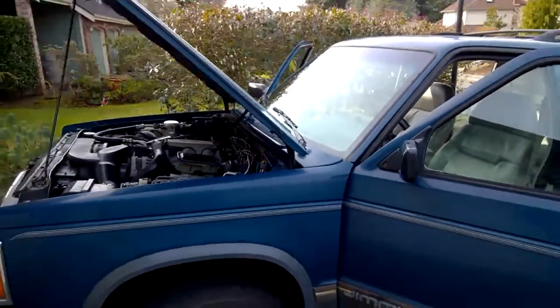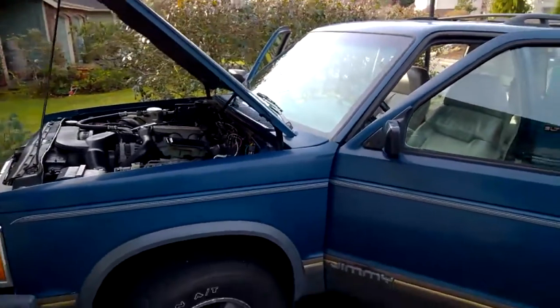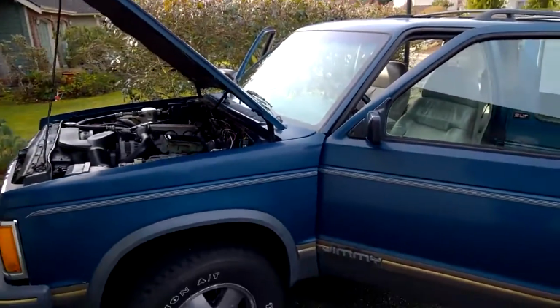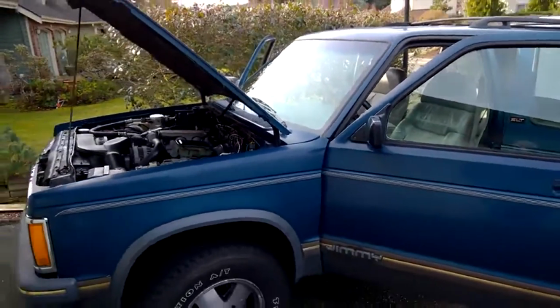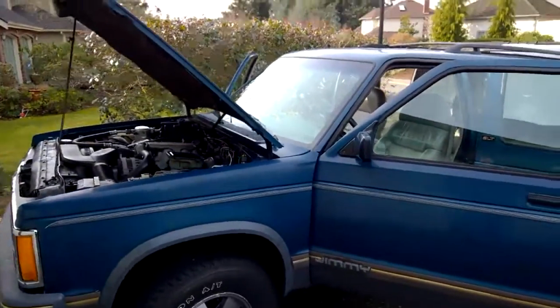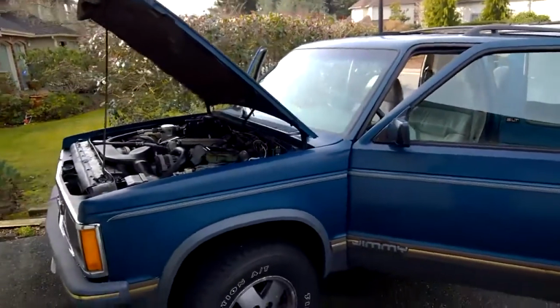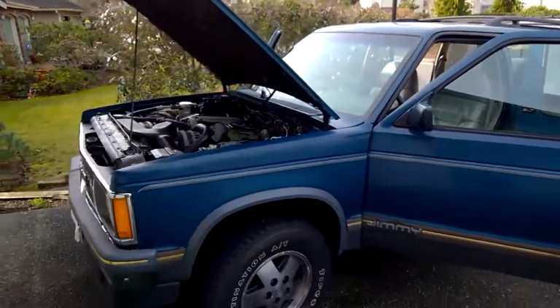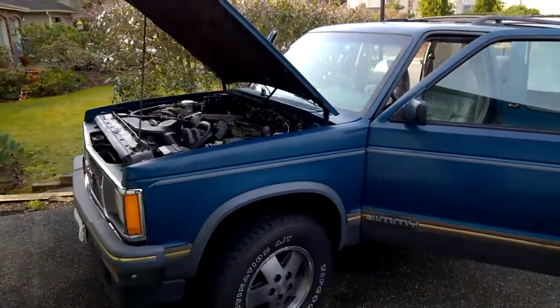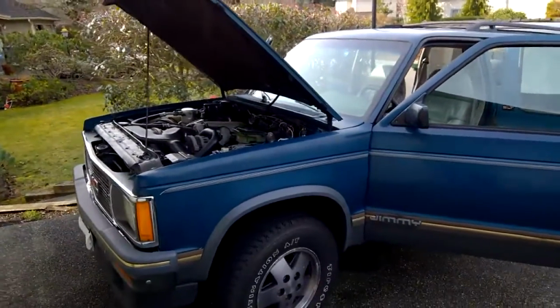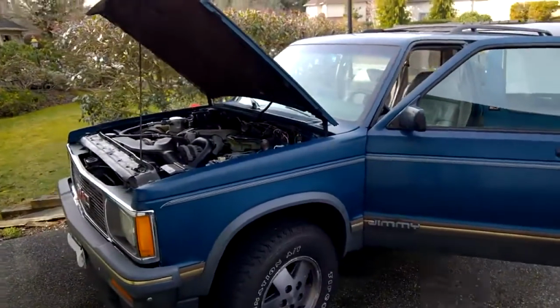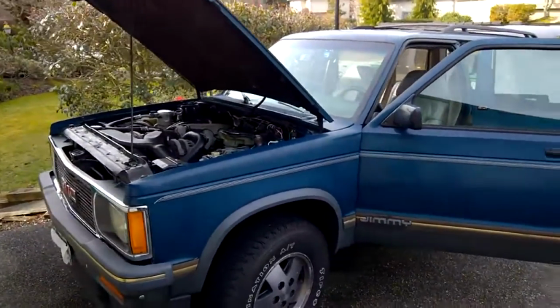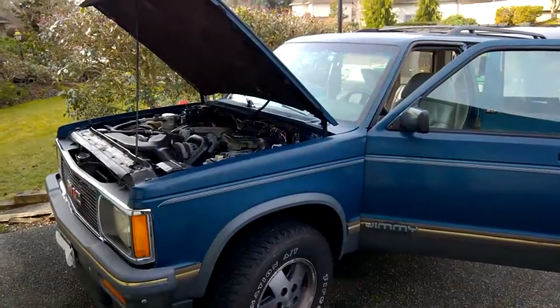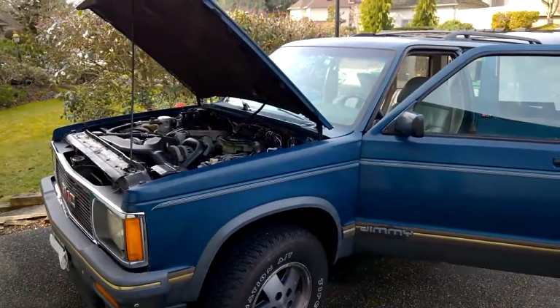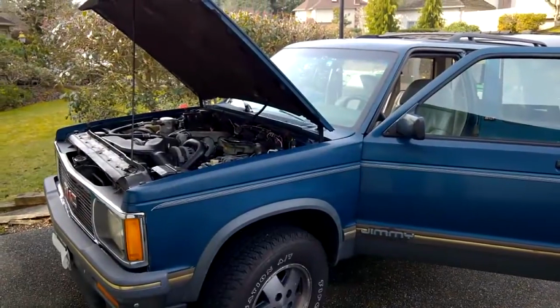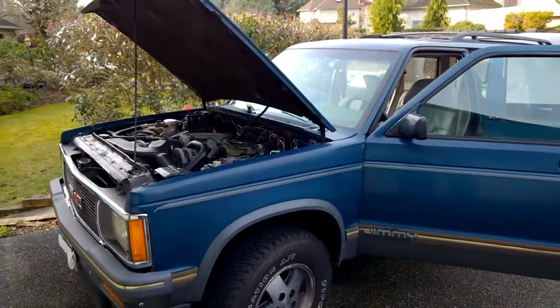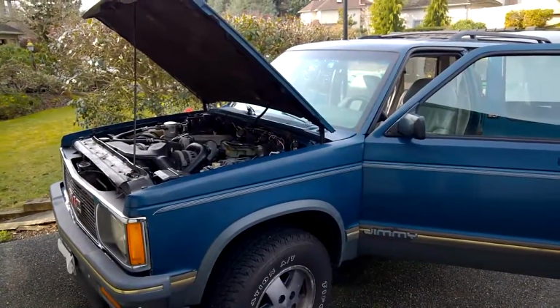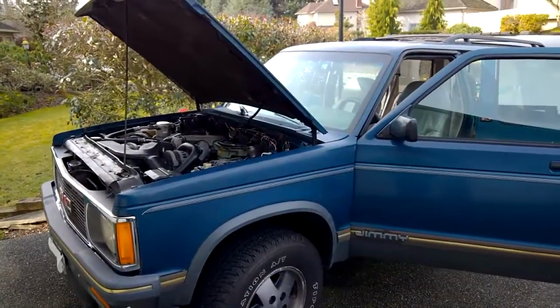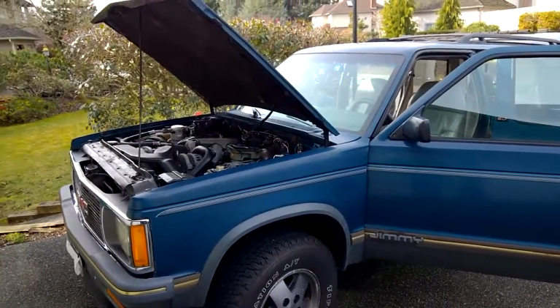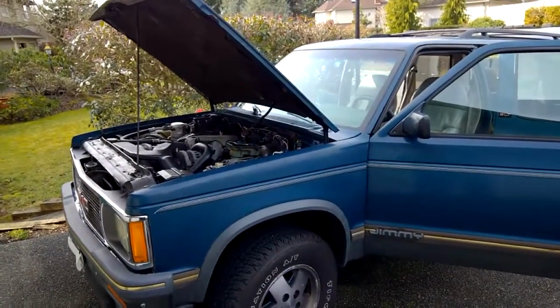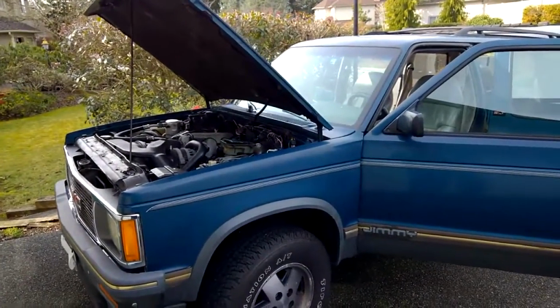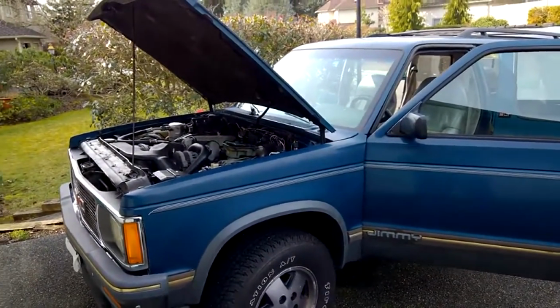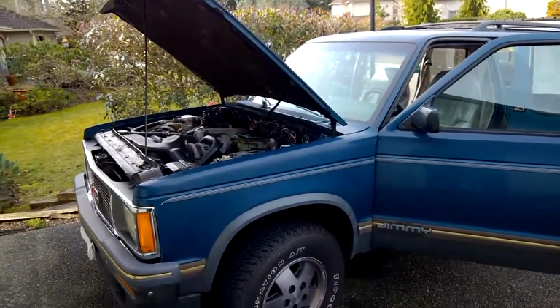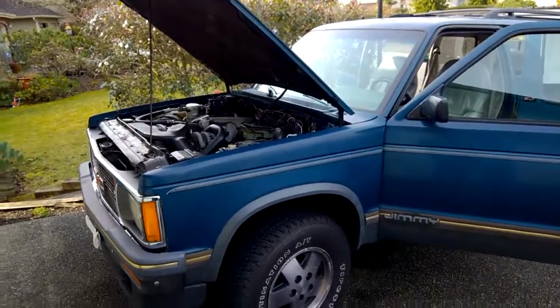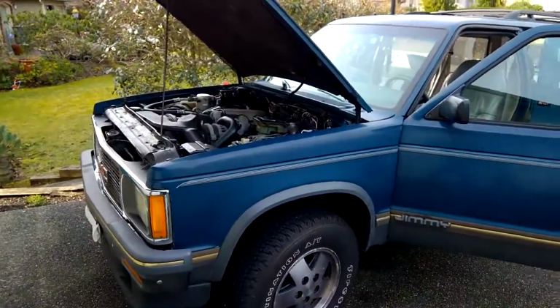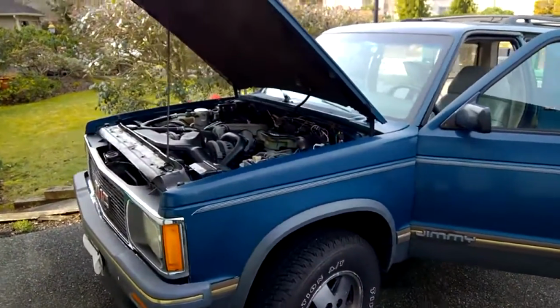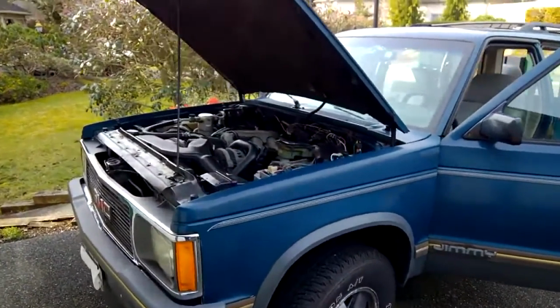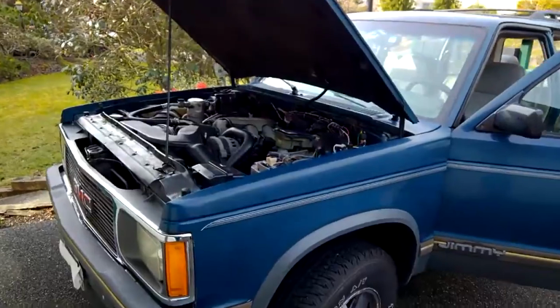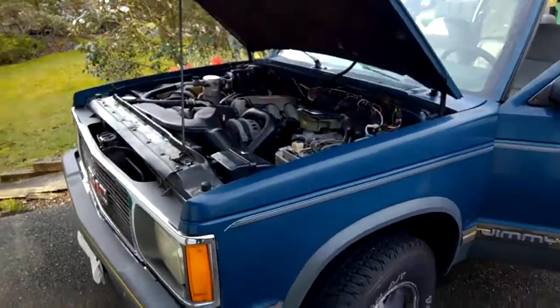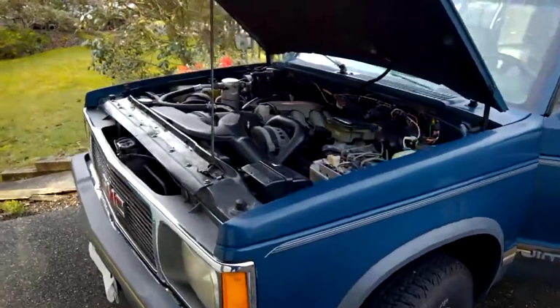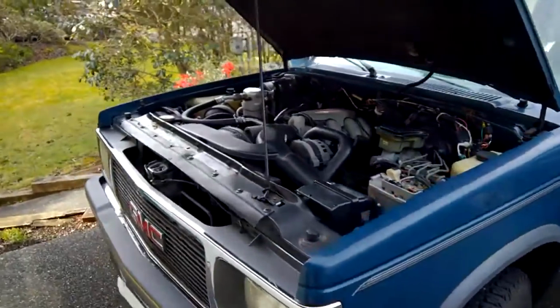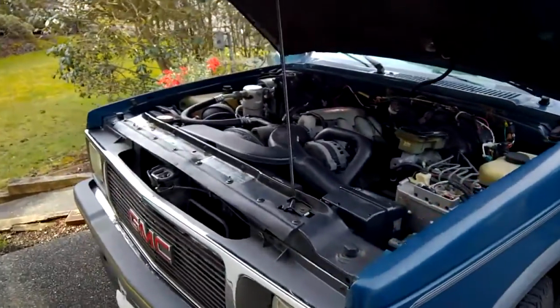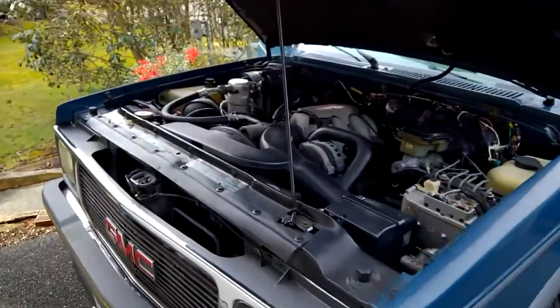My name is Marty. This is the Jimmy I have for sale on Craigslist. This video will show the details and also that it is in fact running at the moment, as you can hear it.